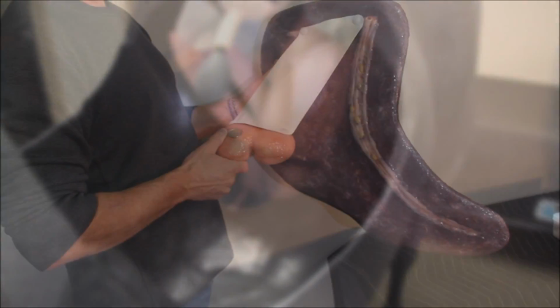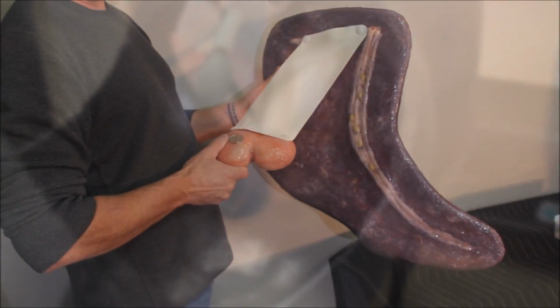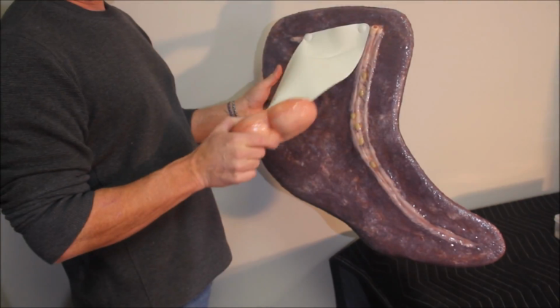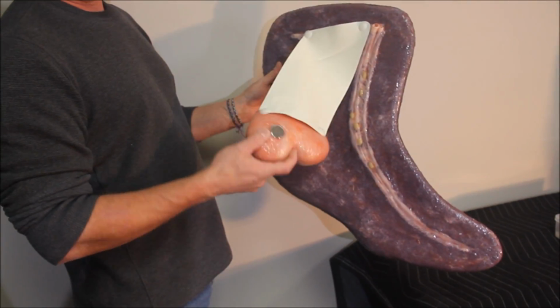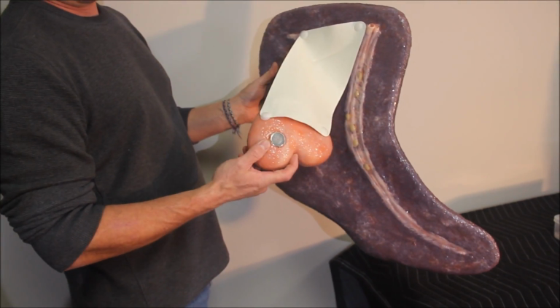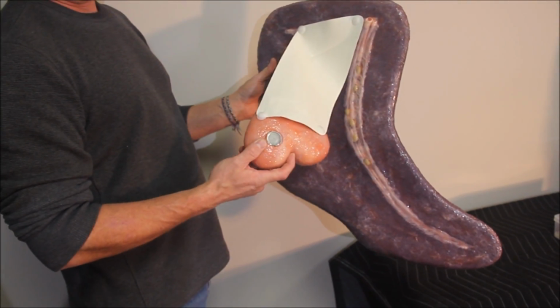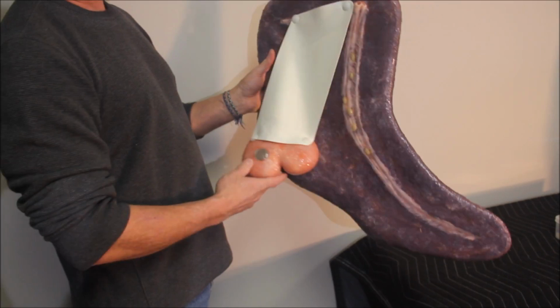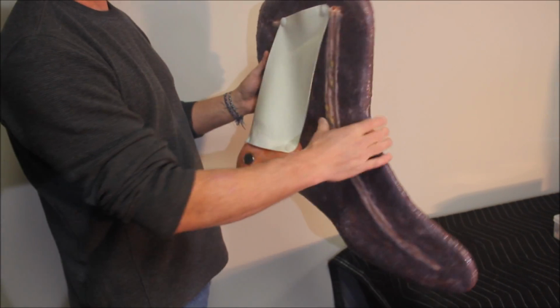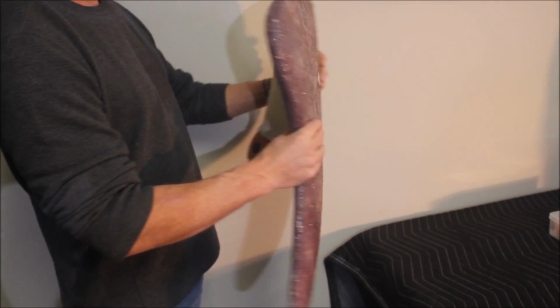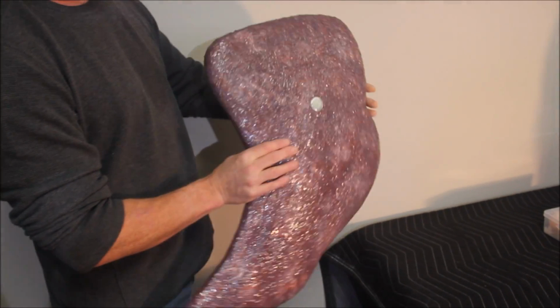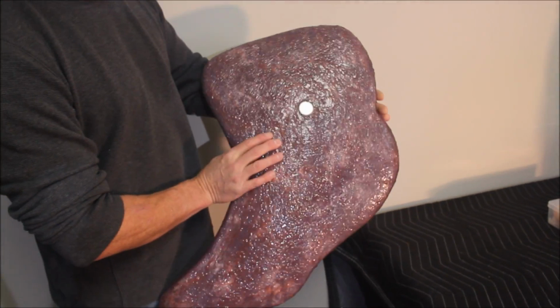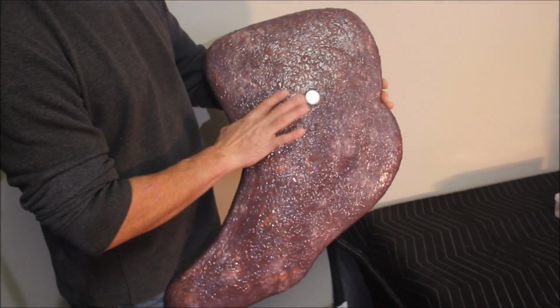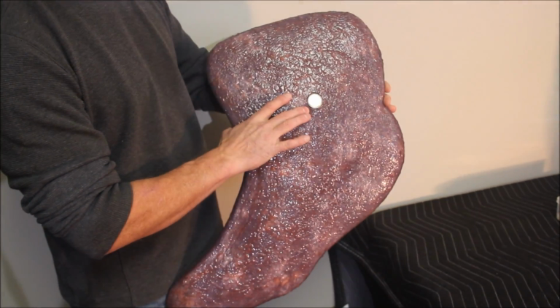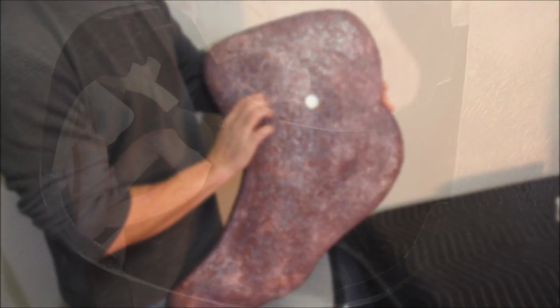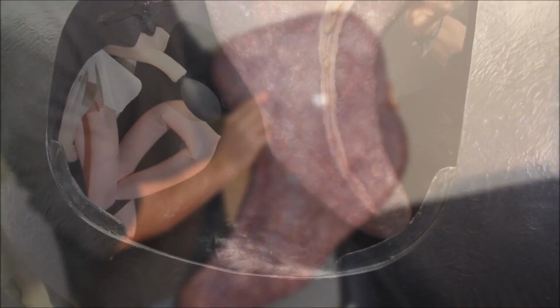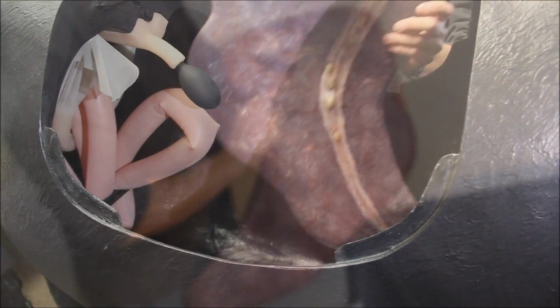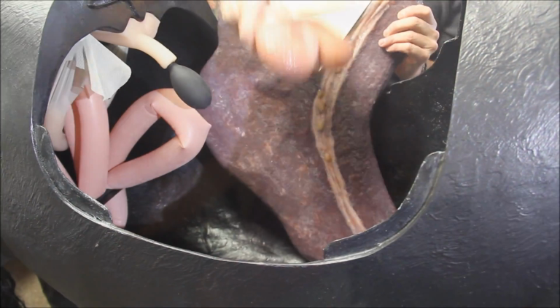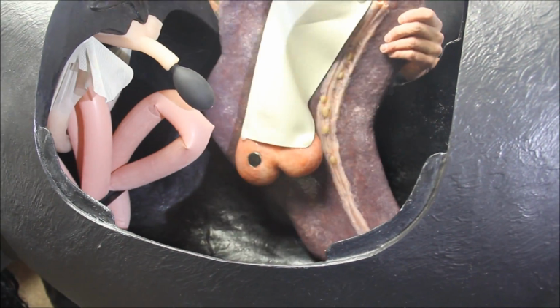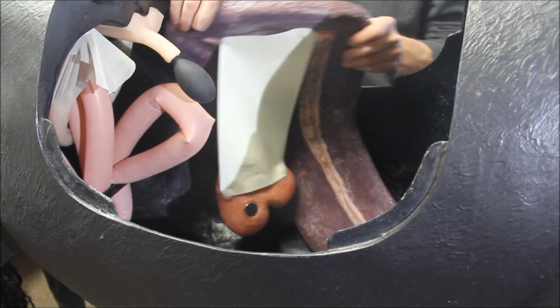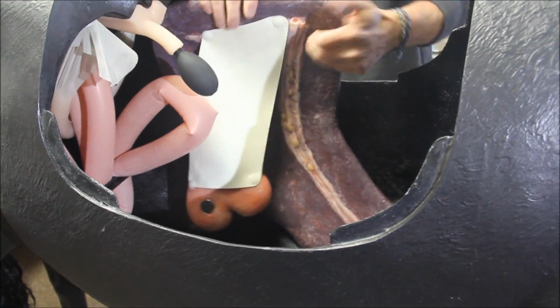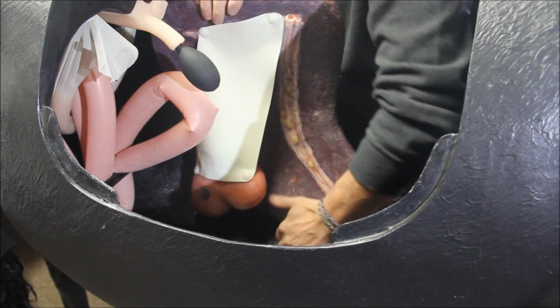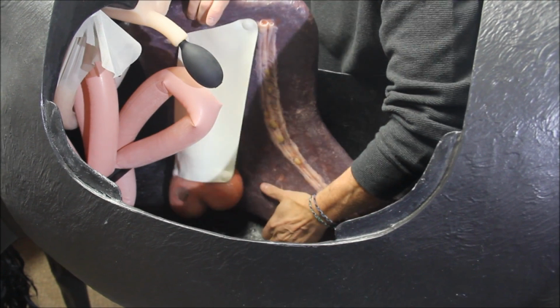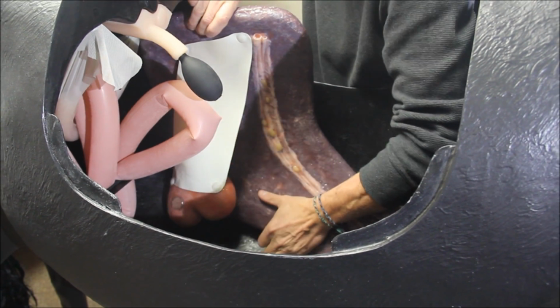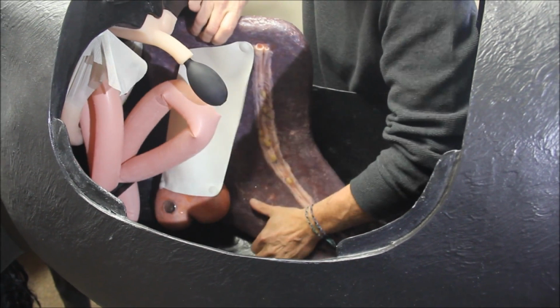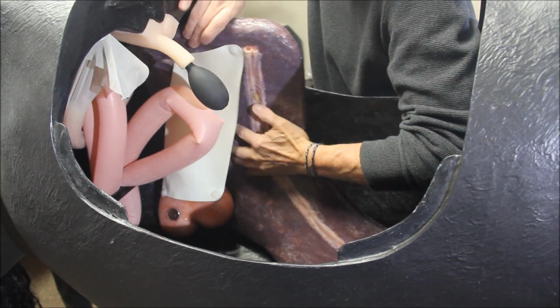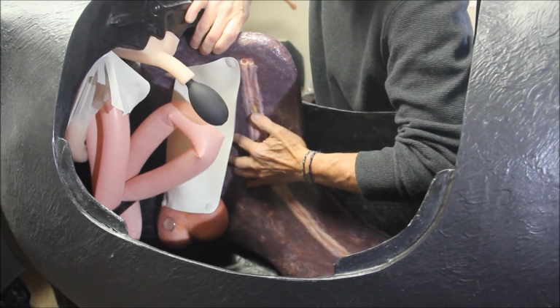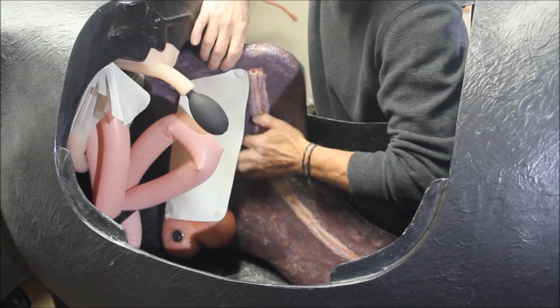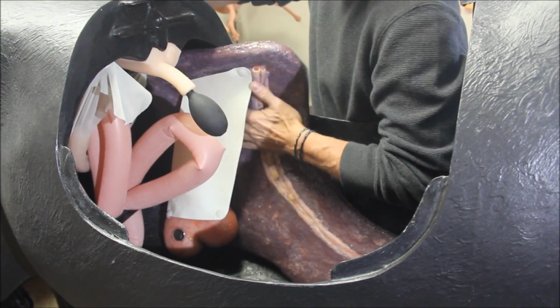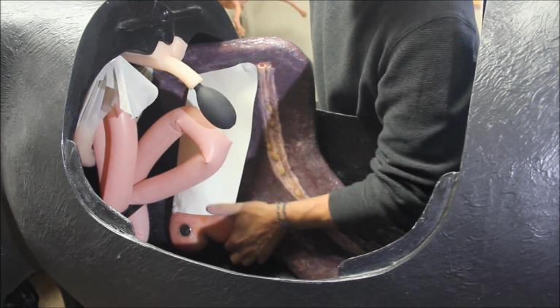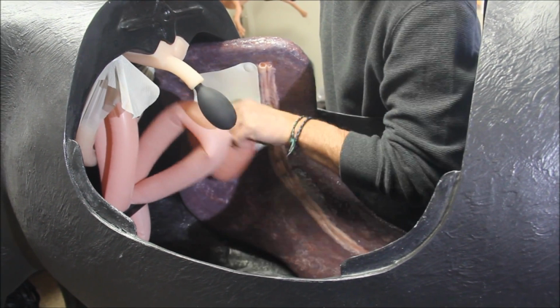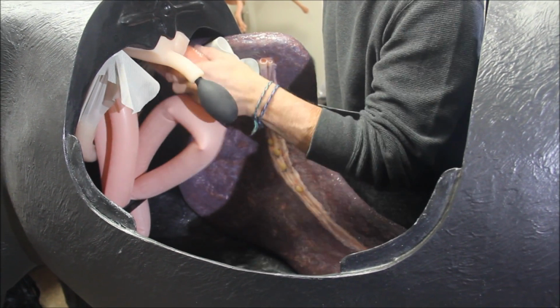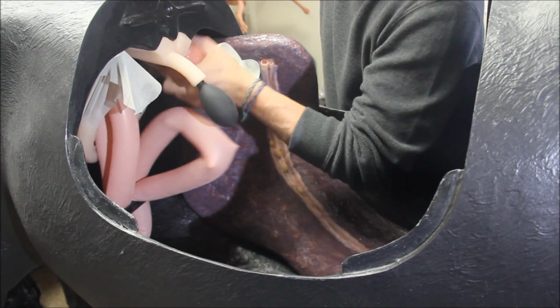A replica spleen and left kidney are attached with a representation of the rhinosplenic ligament. Both the kidney and spleen have magnets which connect with those situated within the horse's left body wall.